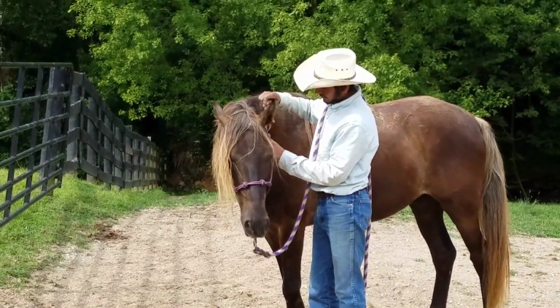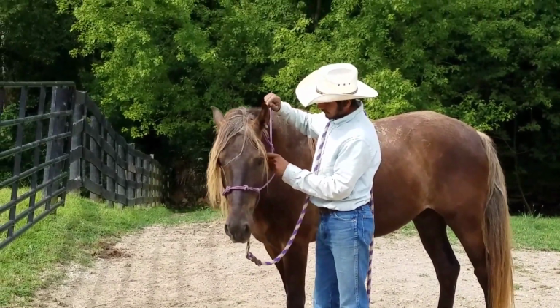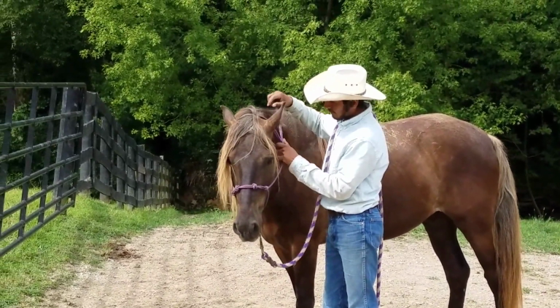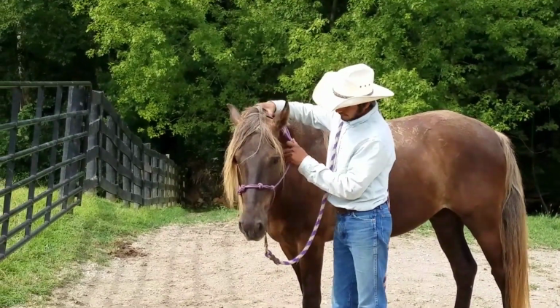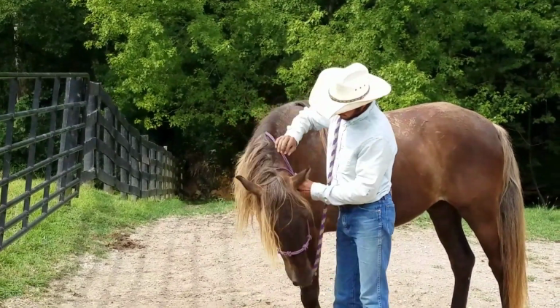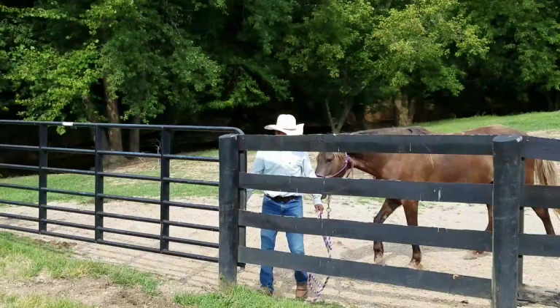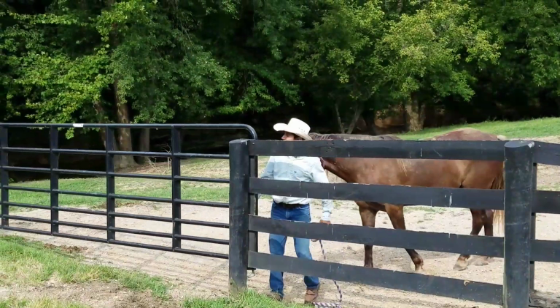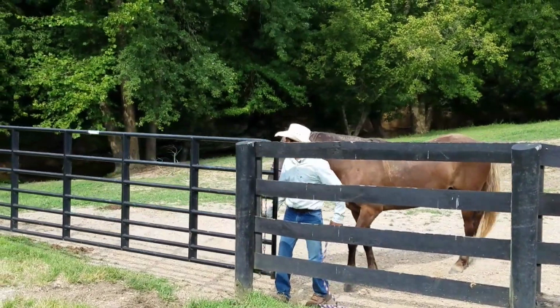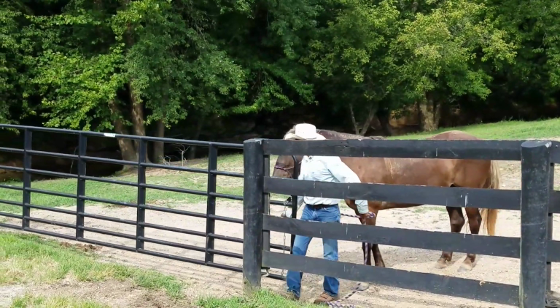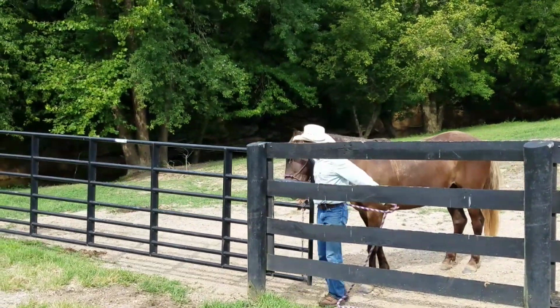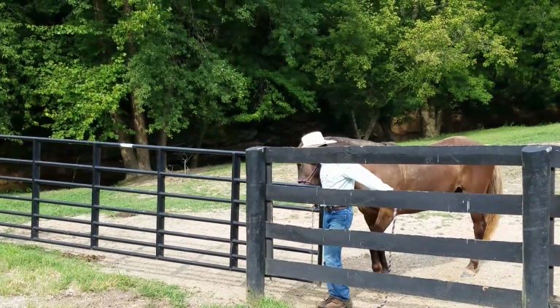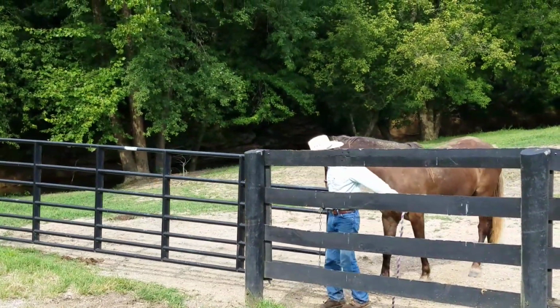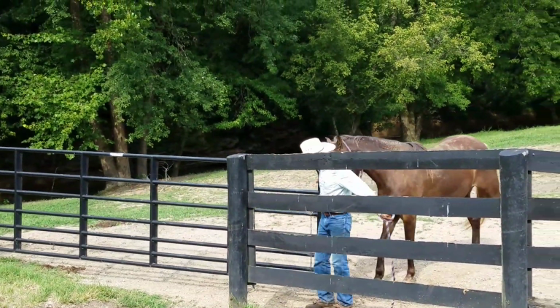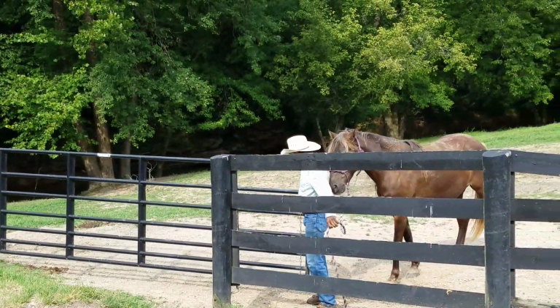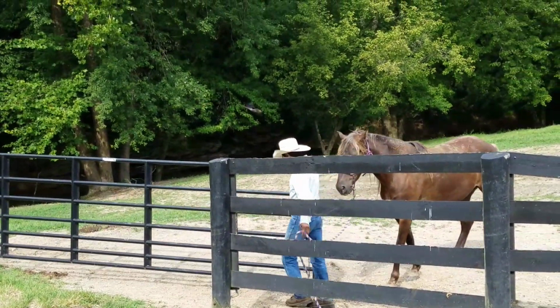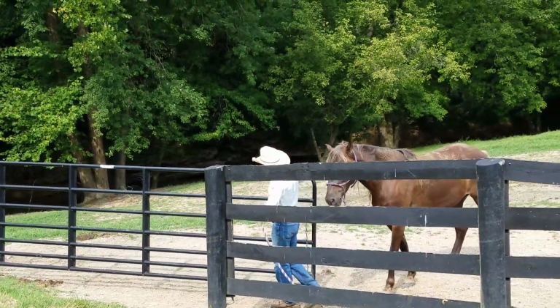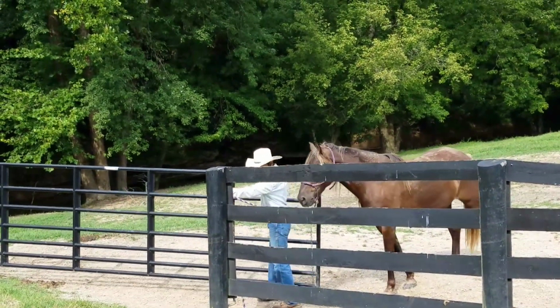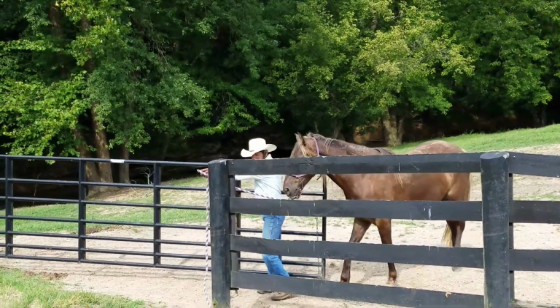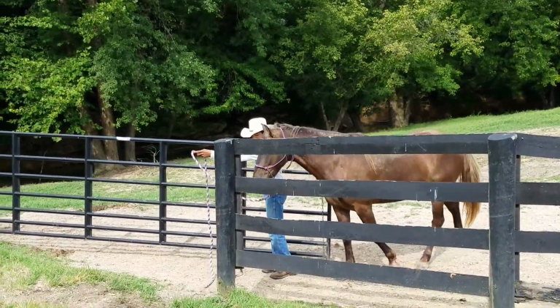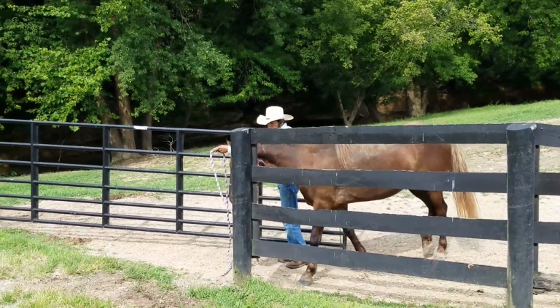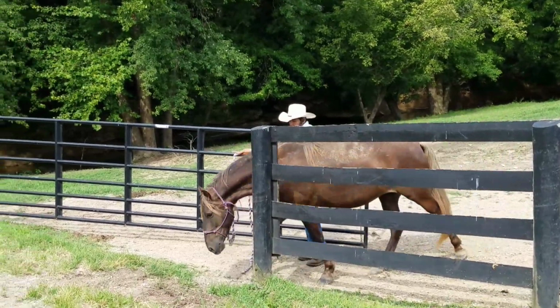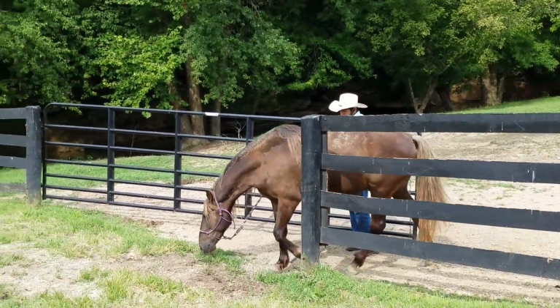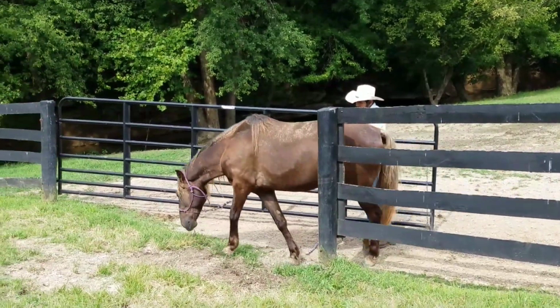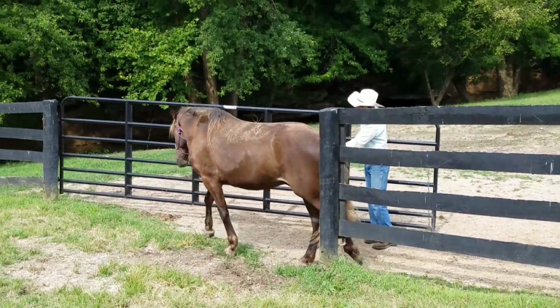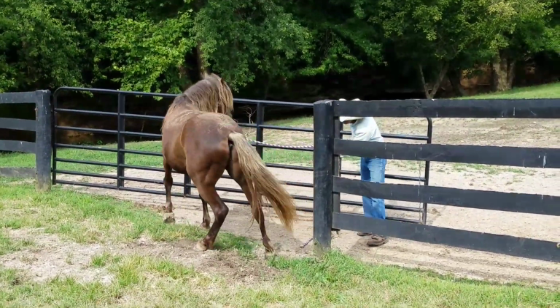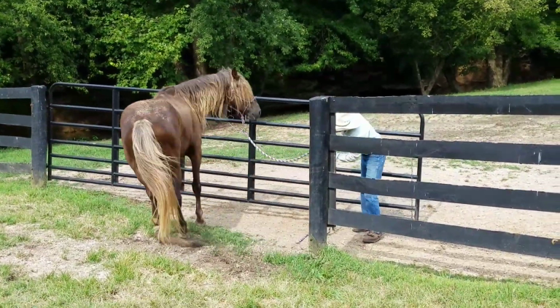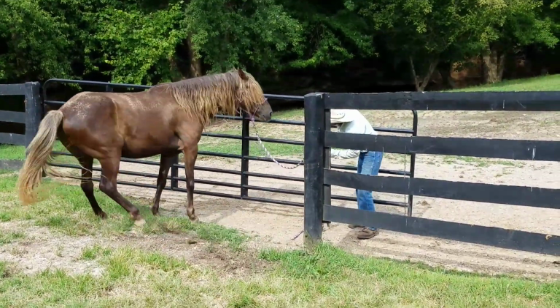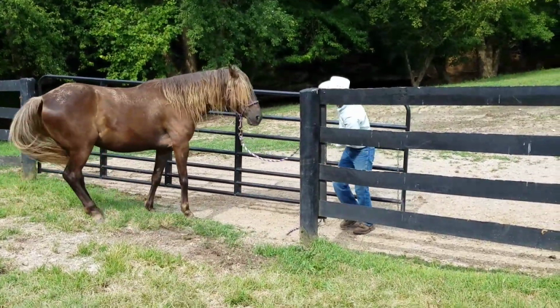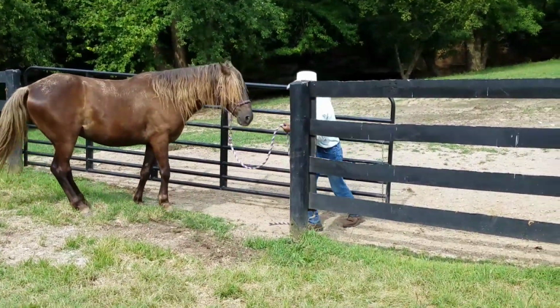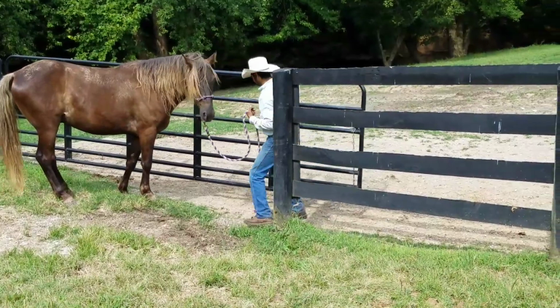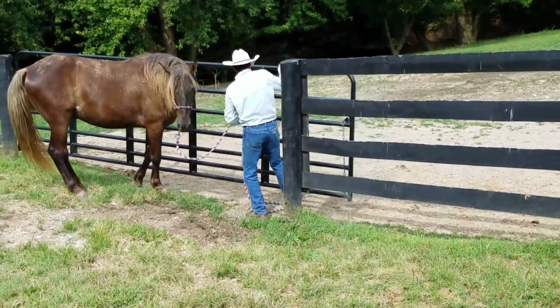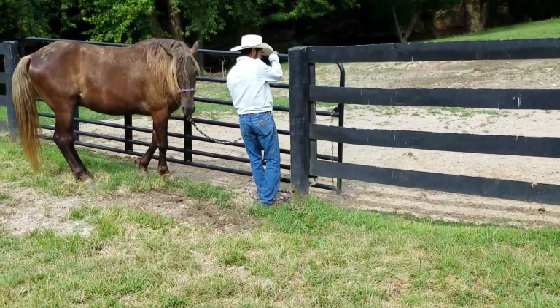We're going to show how we go through a gate. We use our point and disengage the hindquarters to go through a gate. He's going to point the horse through the gate, and when the horse passes him, he's going to look at the hindquarters and disengage. Now he's going to latch his gate.